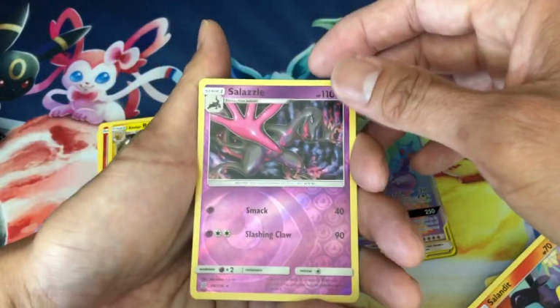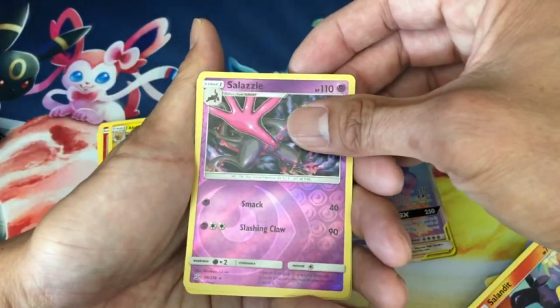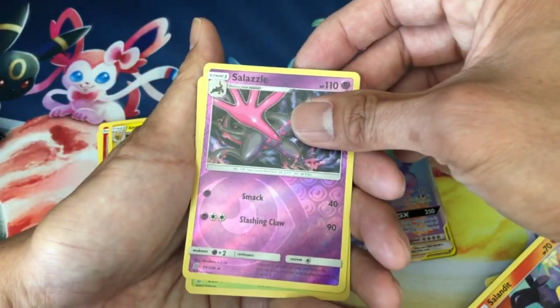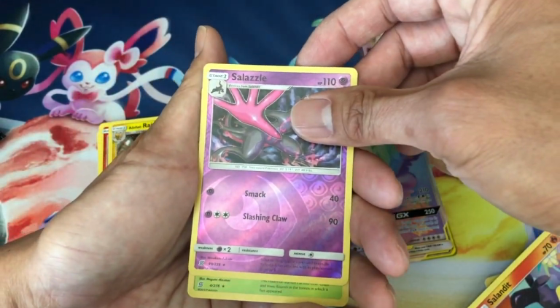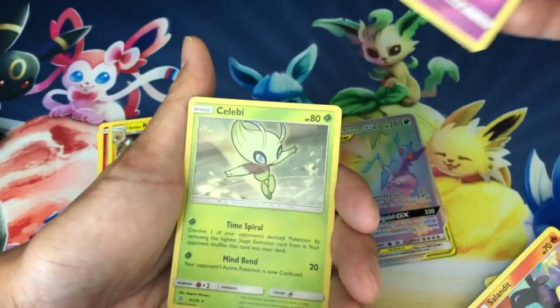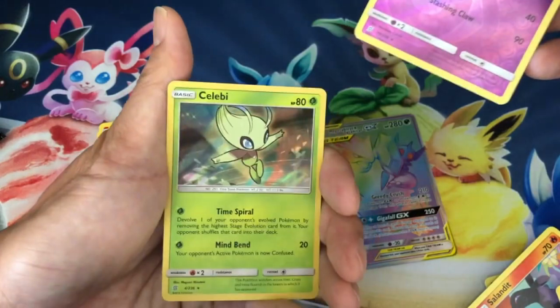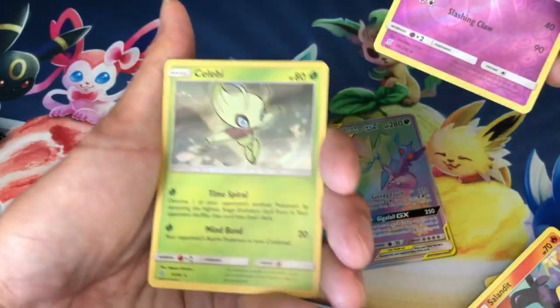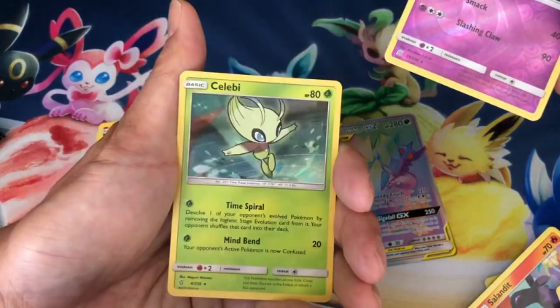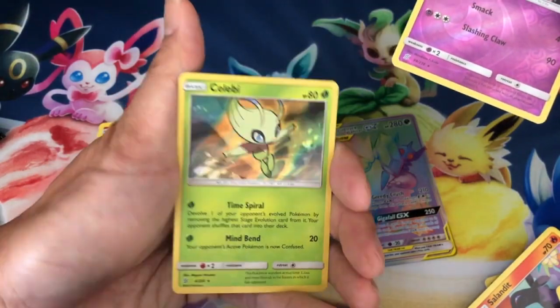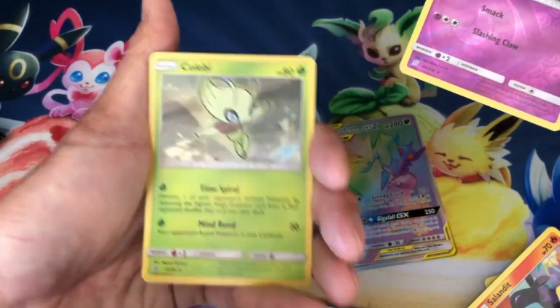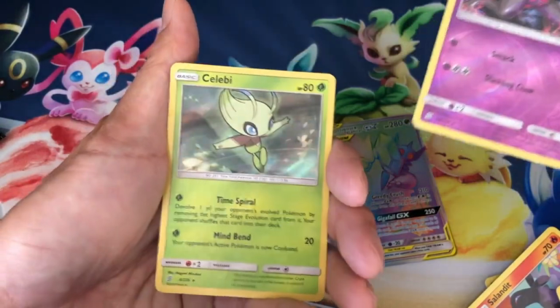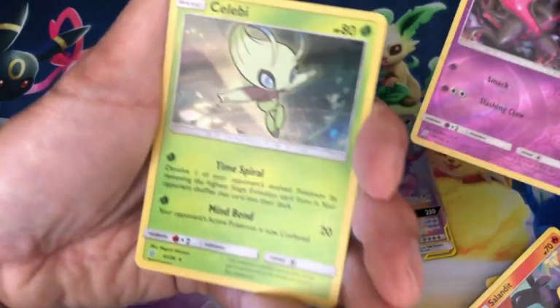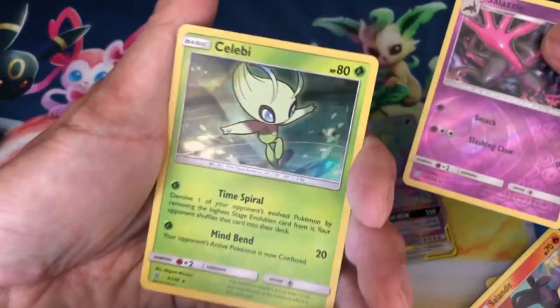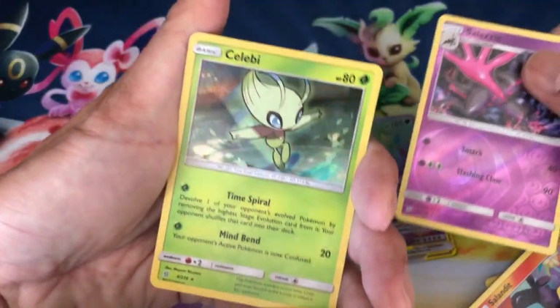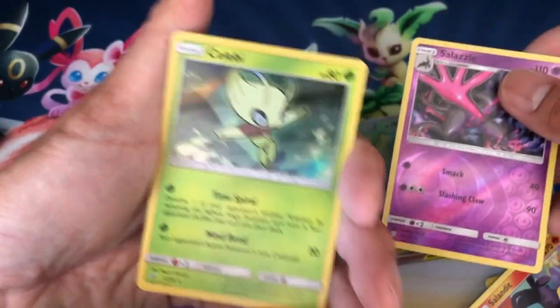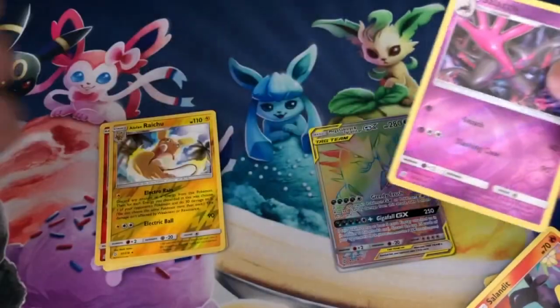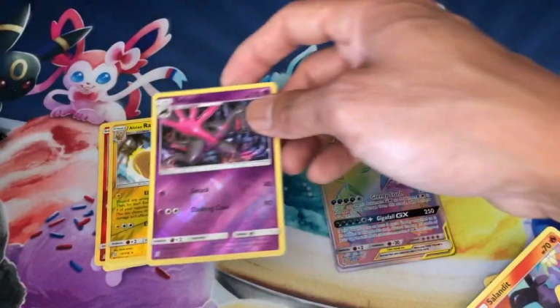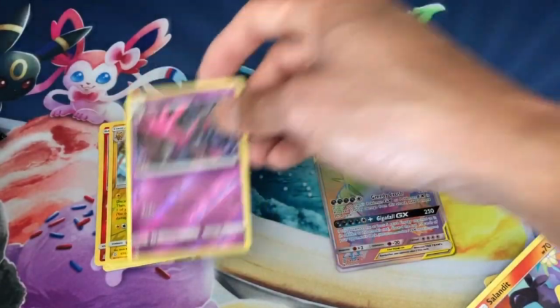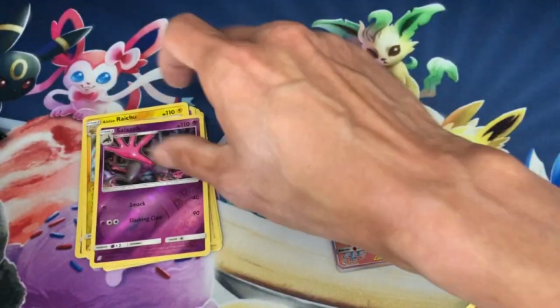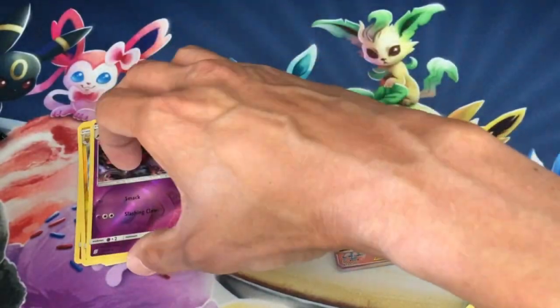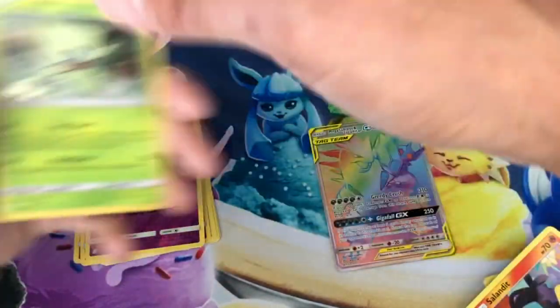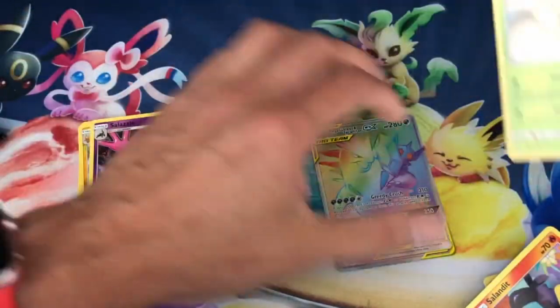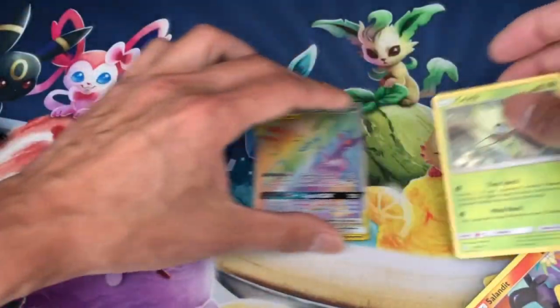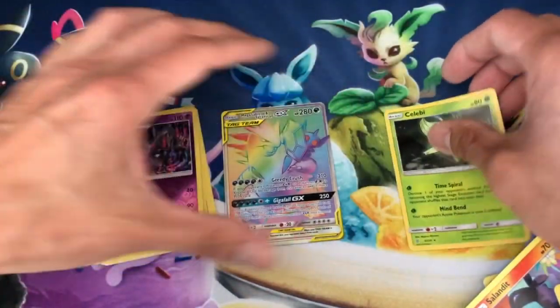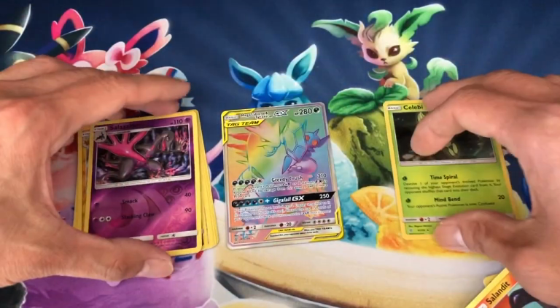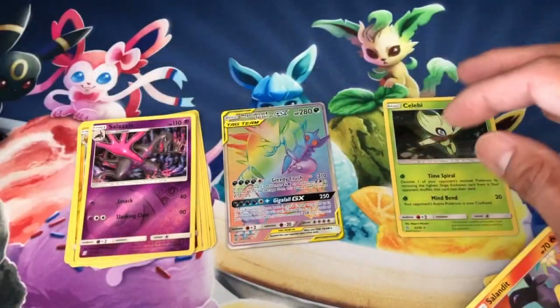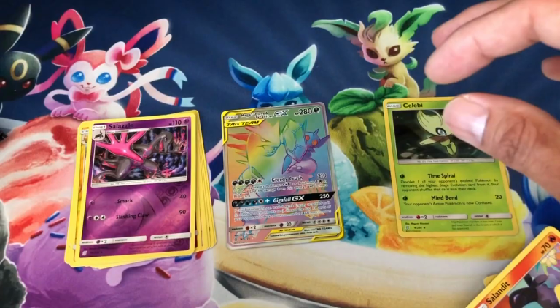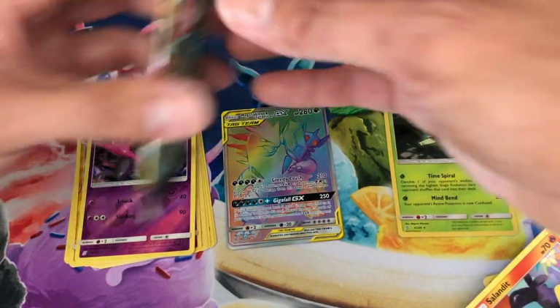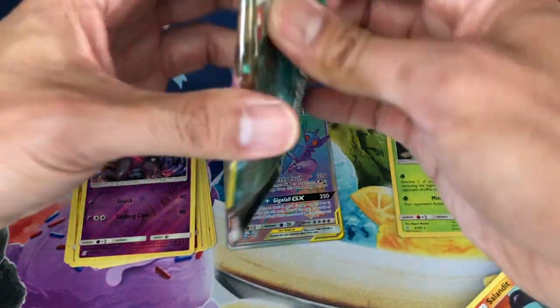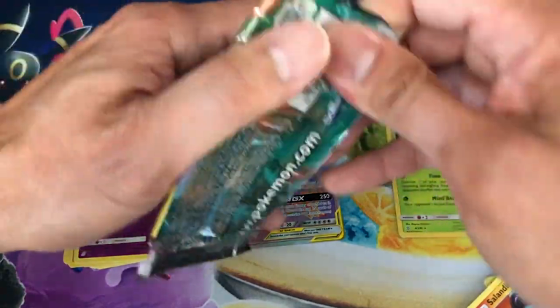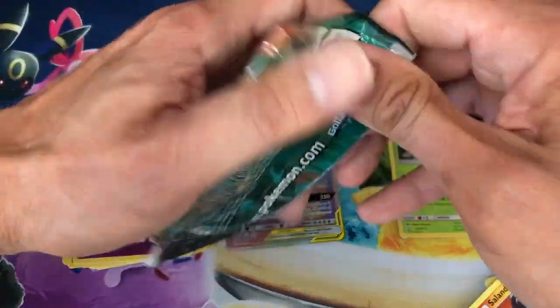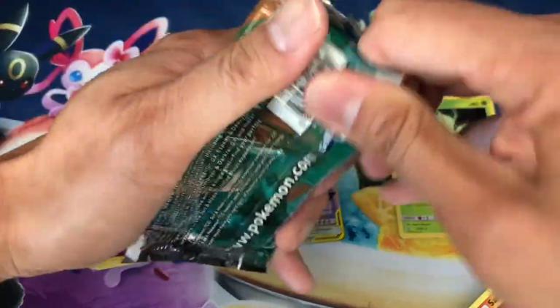Salazzle, reverse holo, last card is a Celebi holo rare — one of my favorite holo rares from this set. Celebi holo rare! Okay, more packs to go.